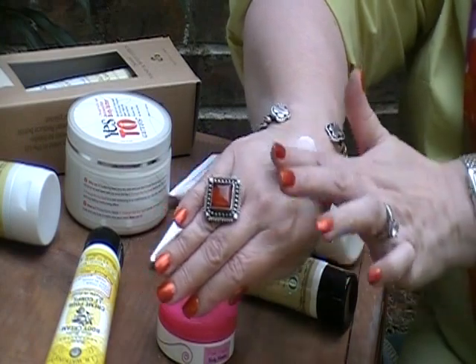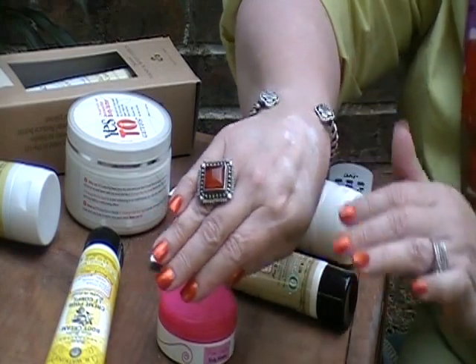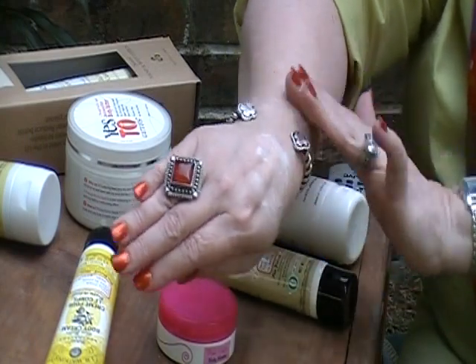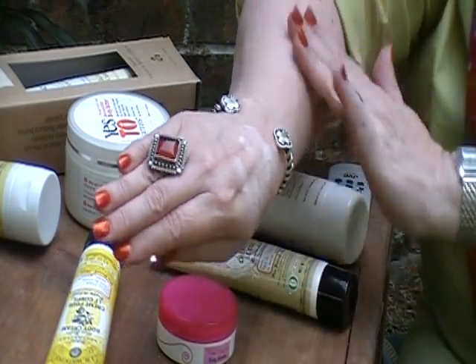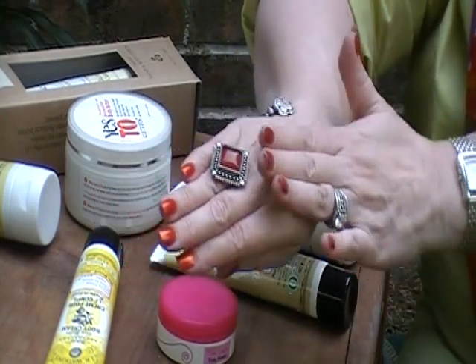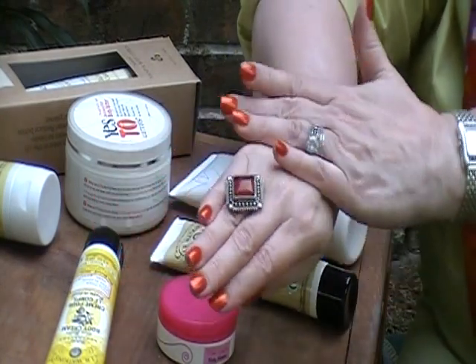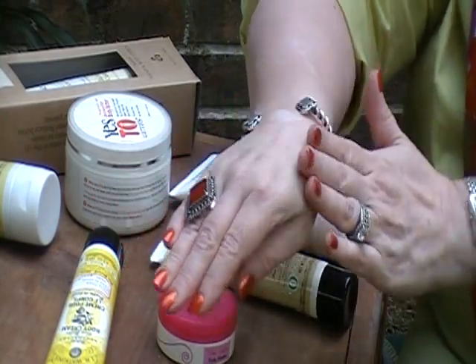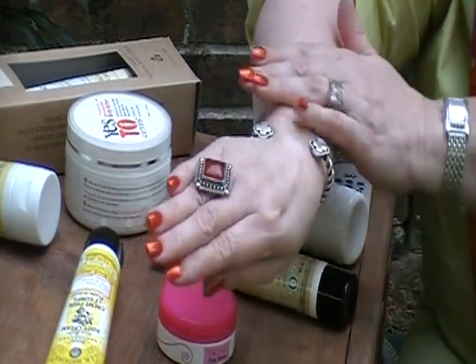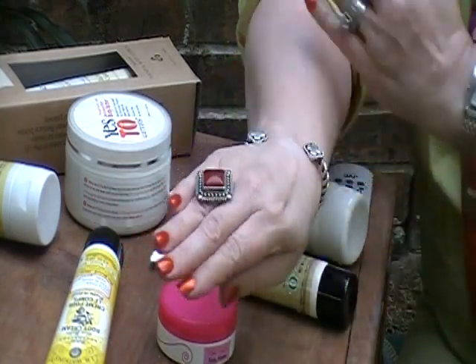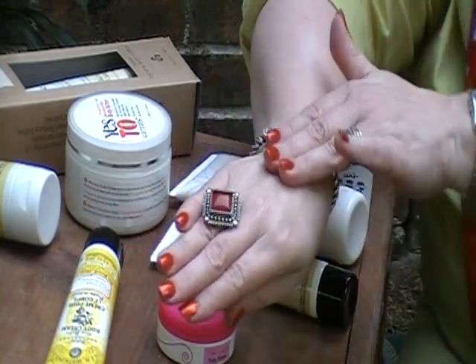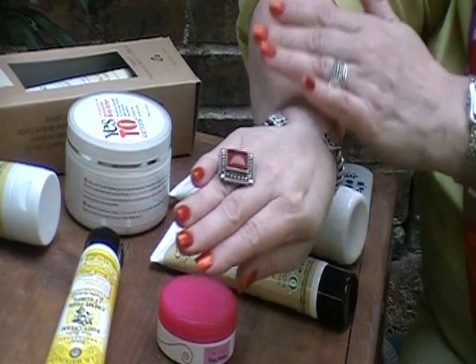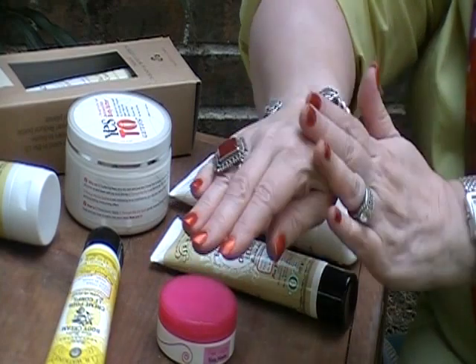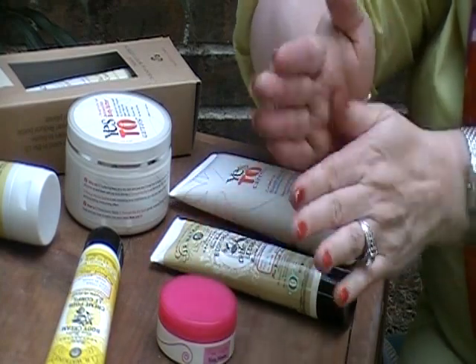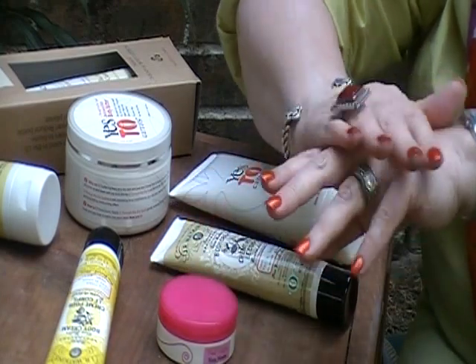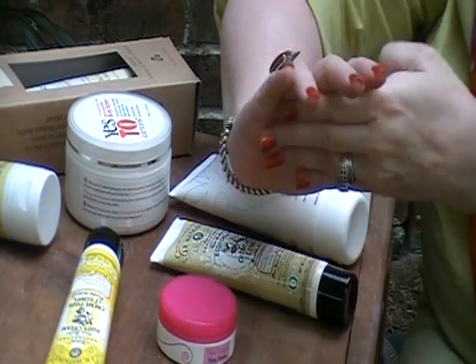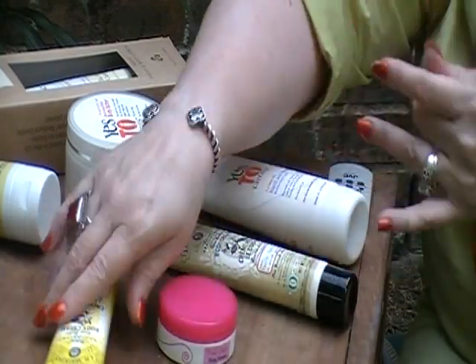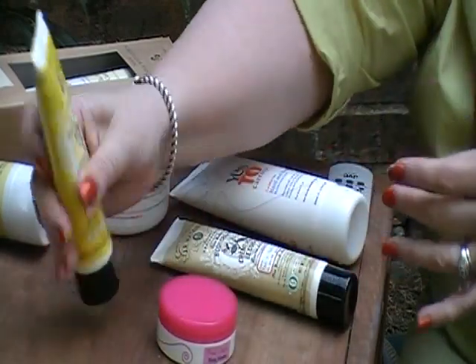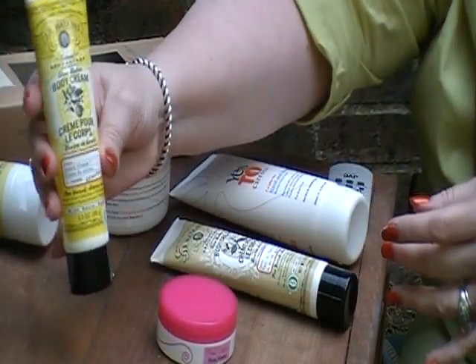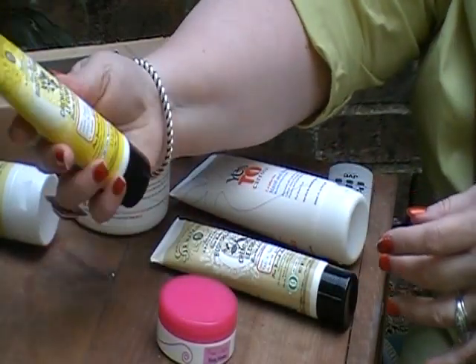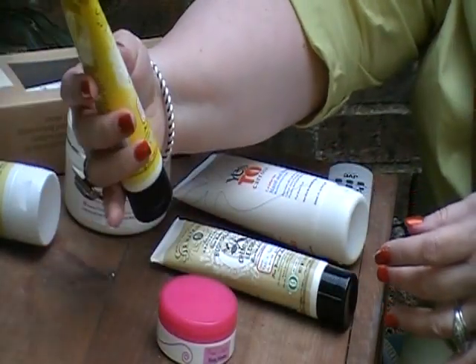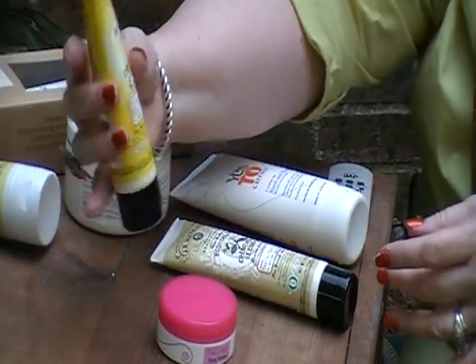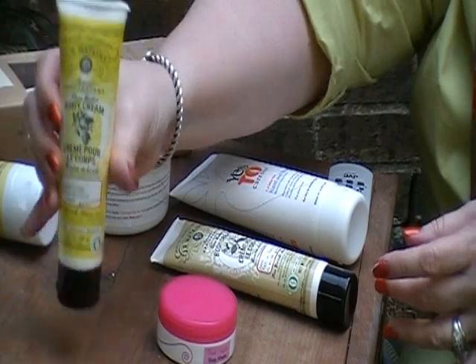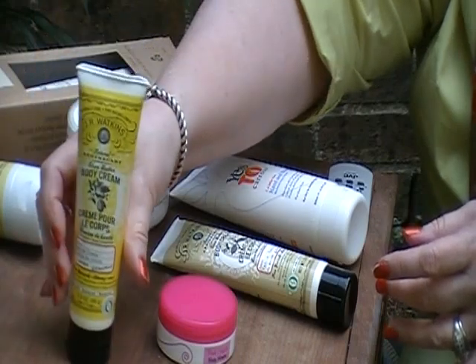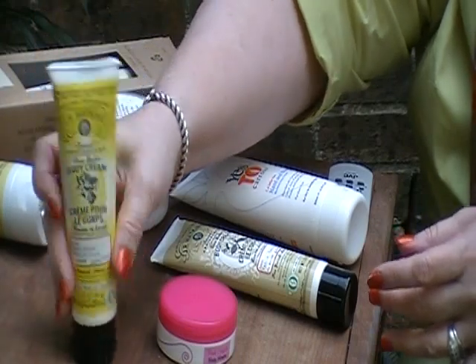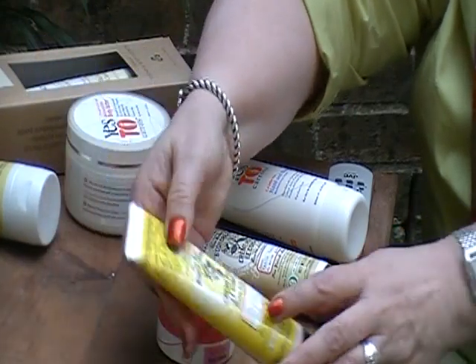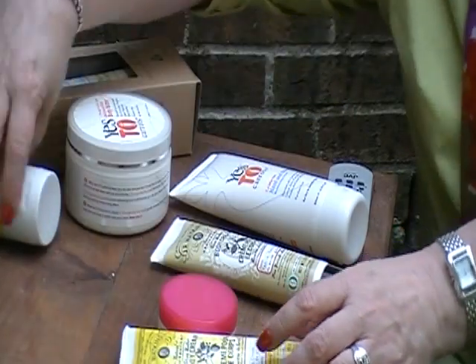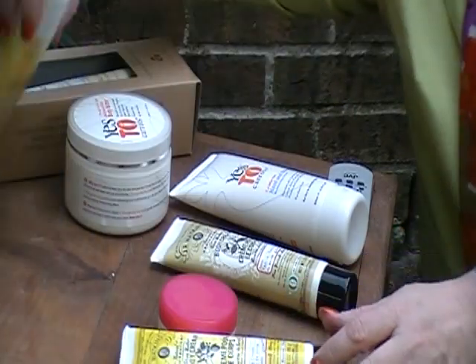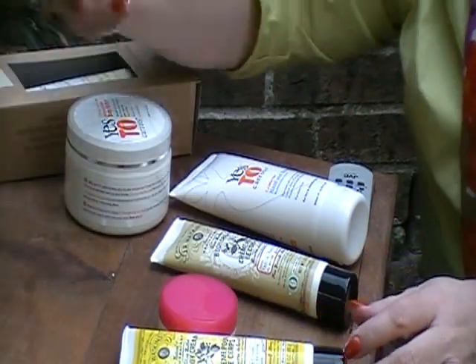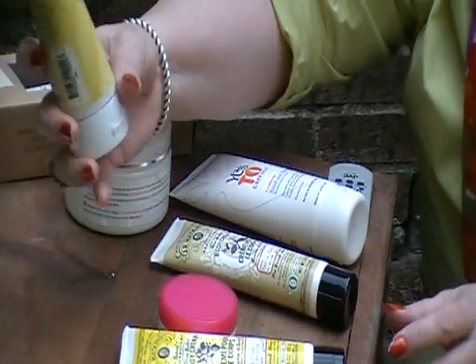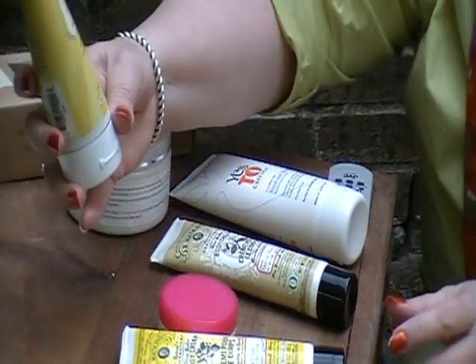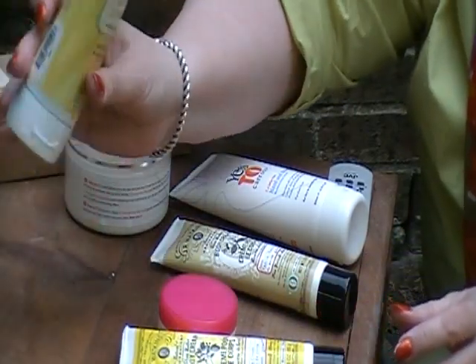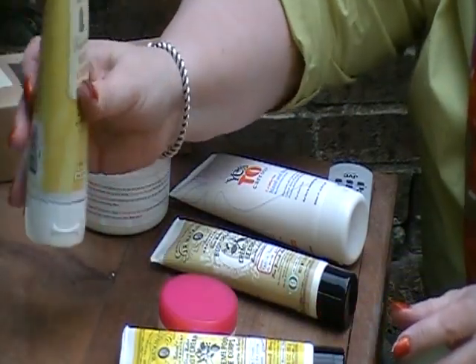It's not greasy. You don't need as much. I also paid $9 for that, and that's 3.3 ounces. The Burt's Bees is 6 ounces.